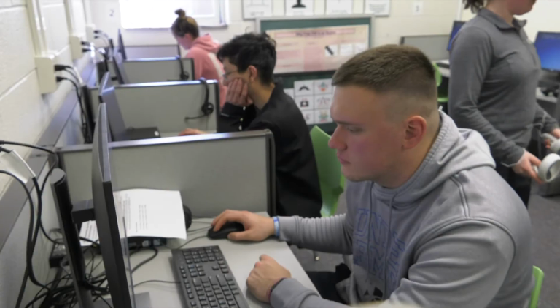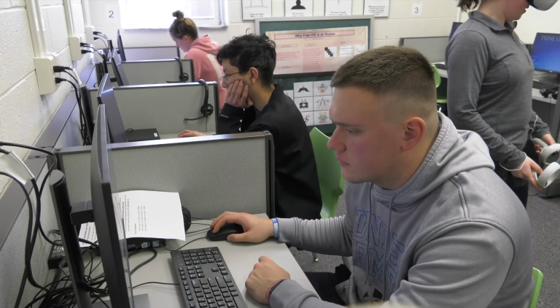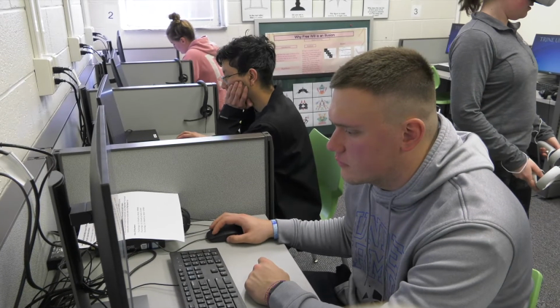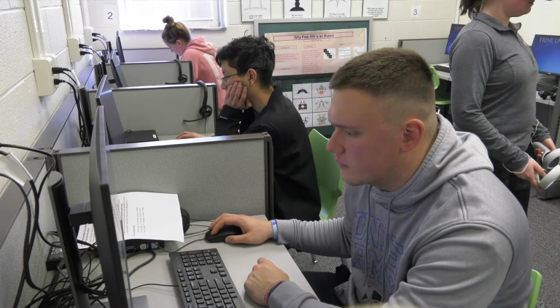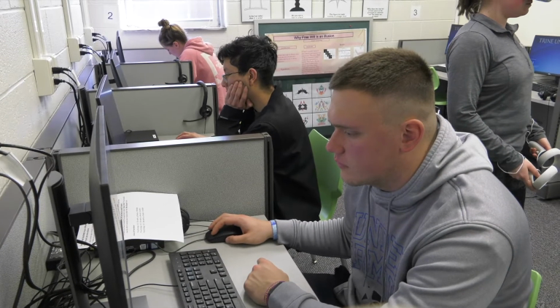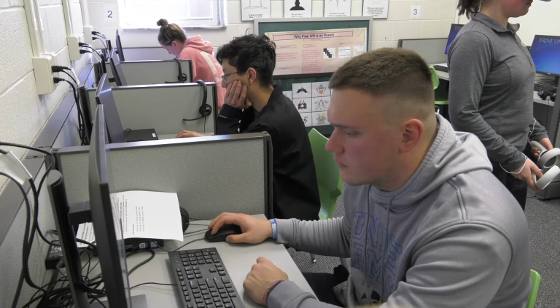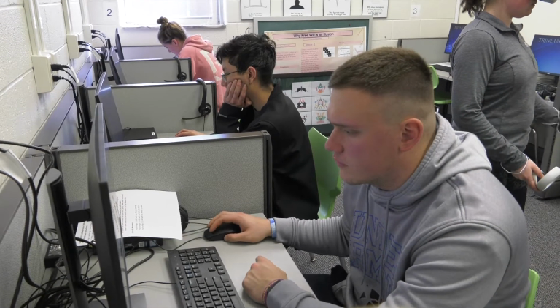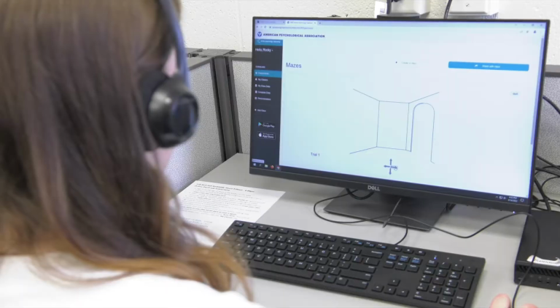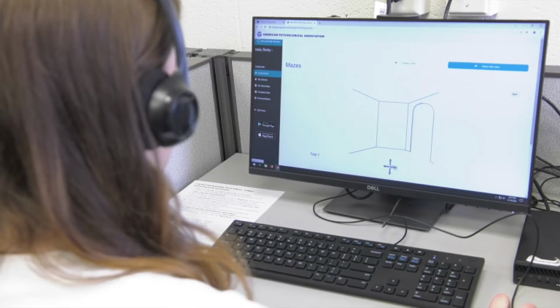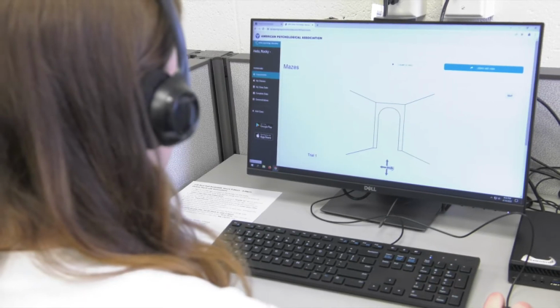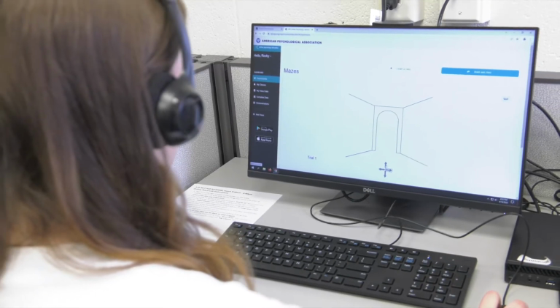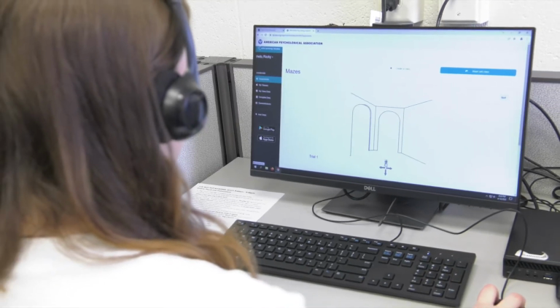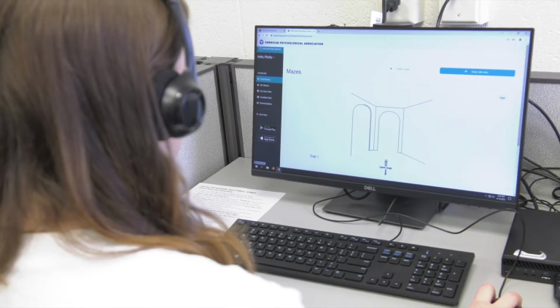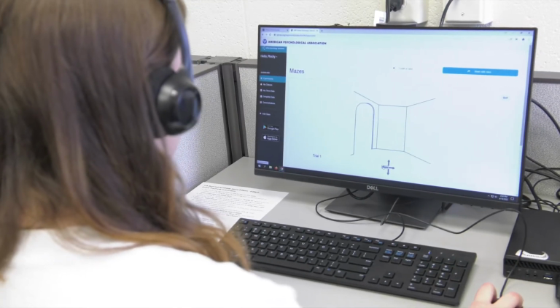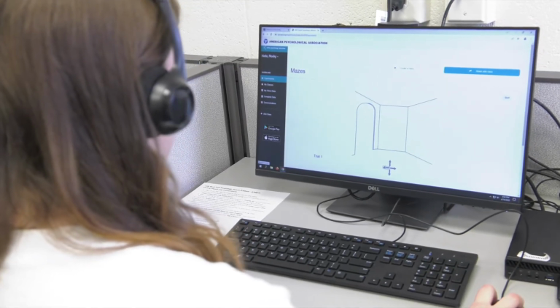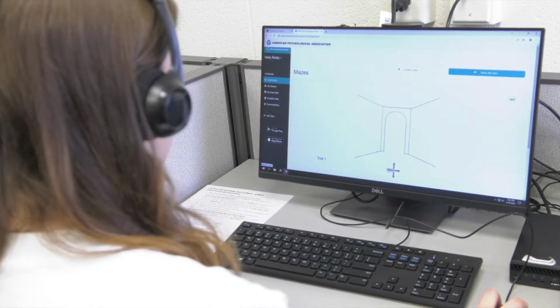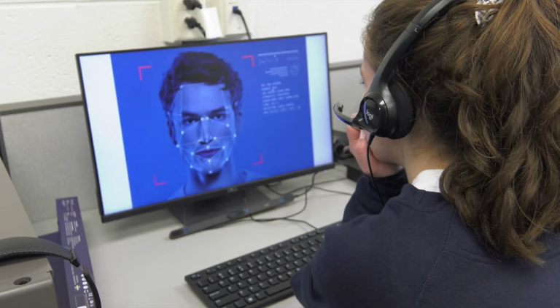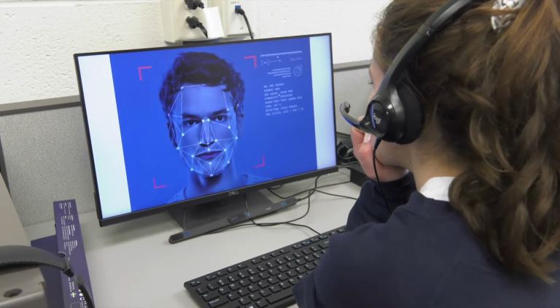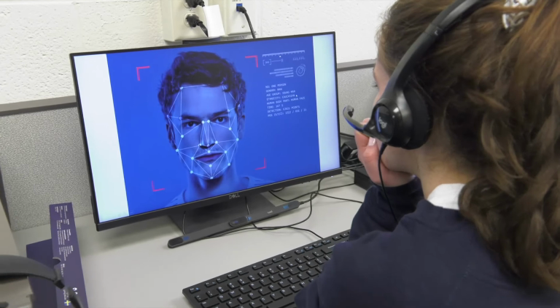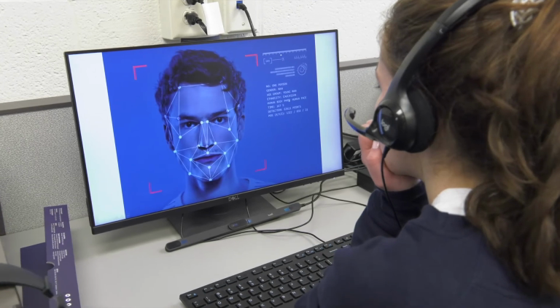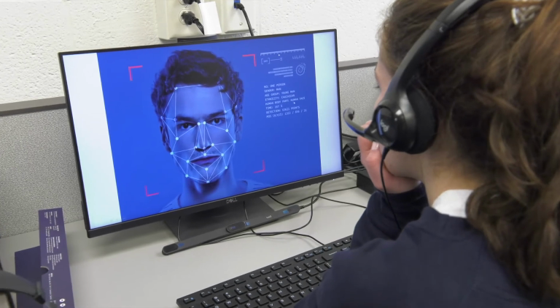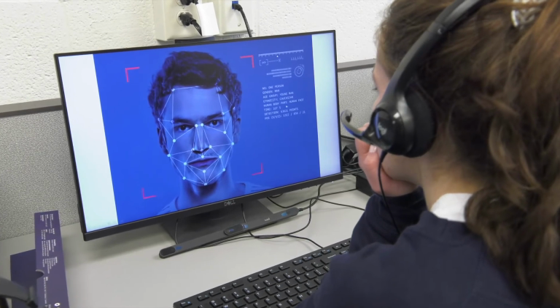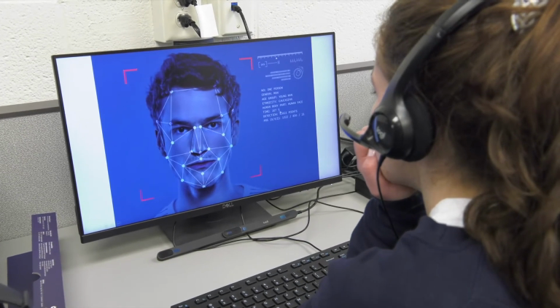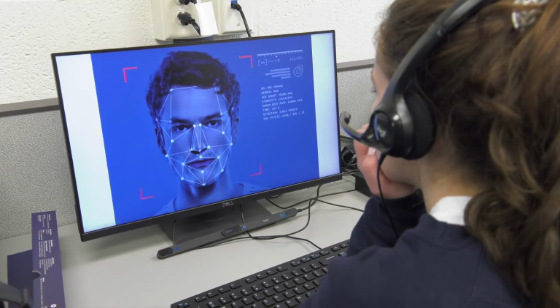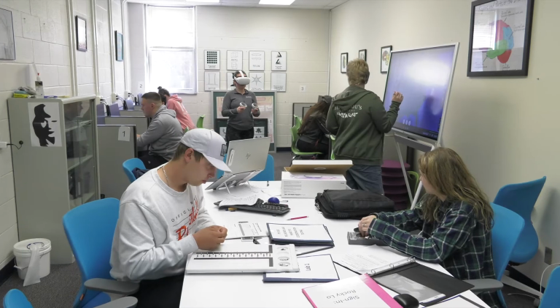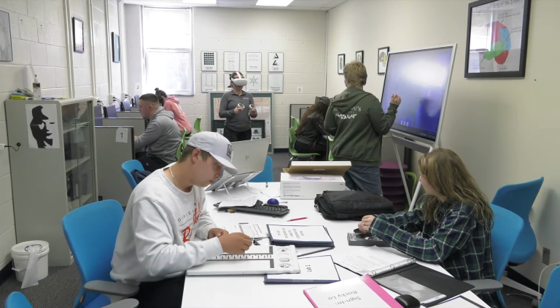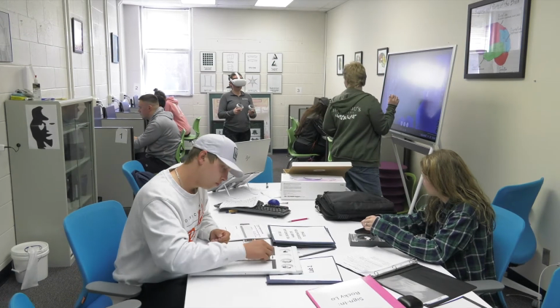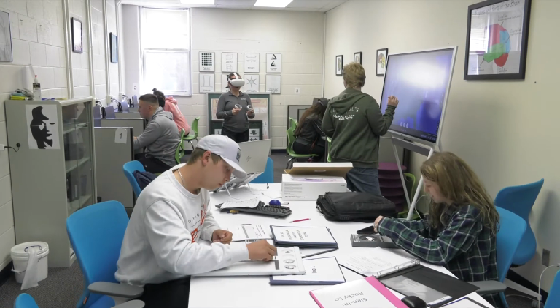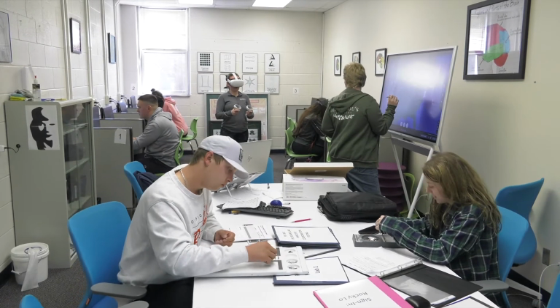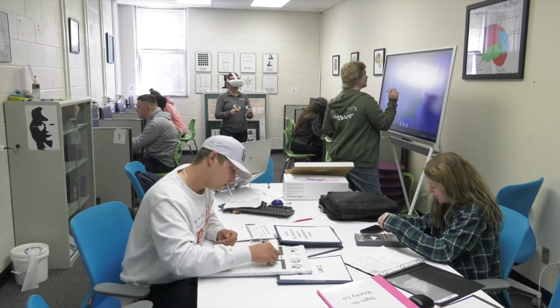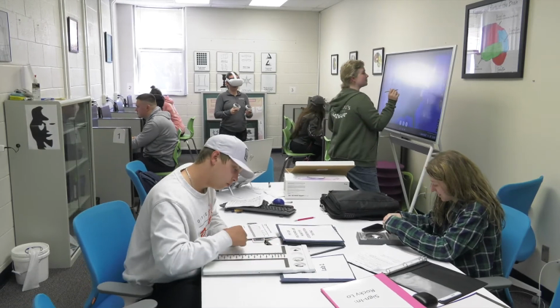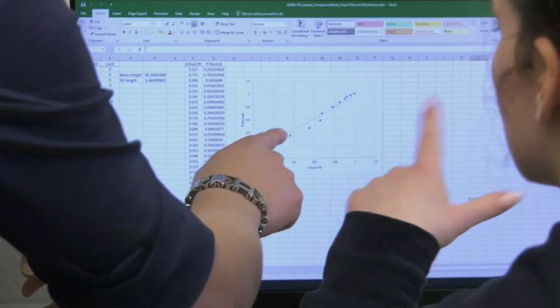The computer stations in the lab are equipped with software programs that measure cognitive activity ranging from learning, memory, eye tracking, facial recognition, and much more. The lab is also used to provide students with professional experience in quantitative data analysis.